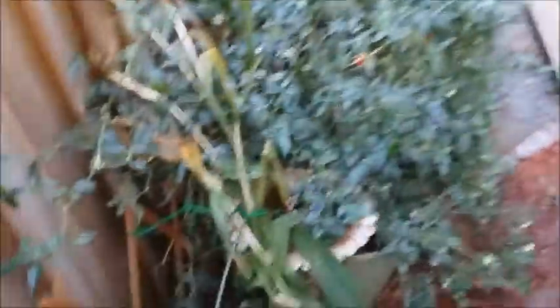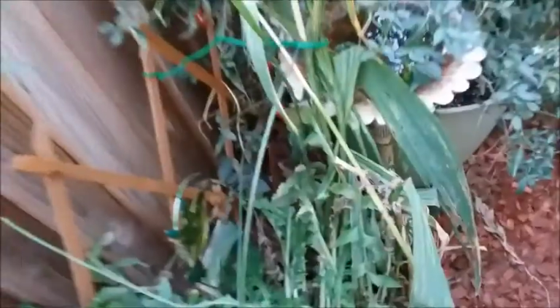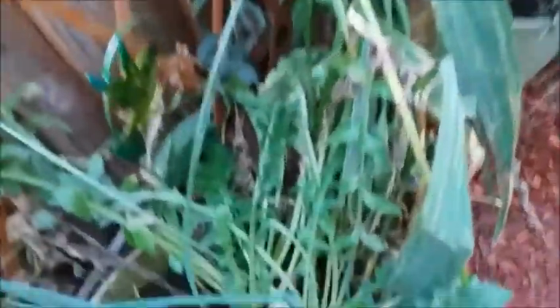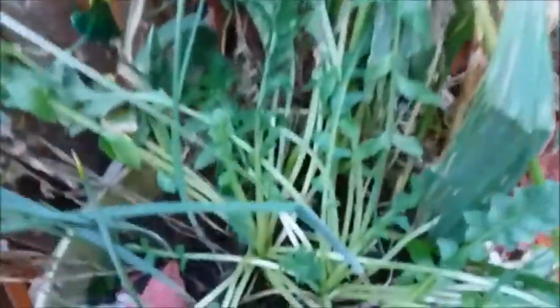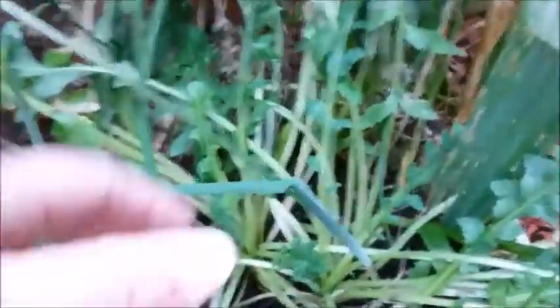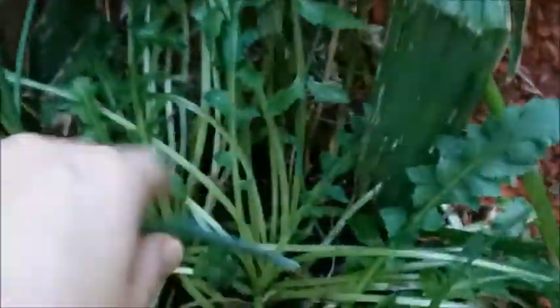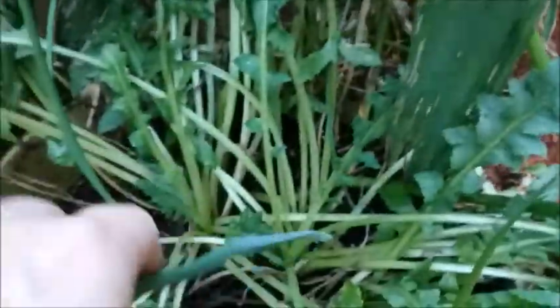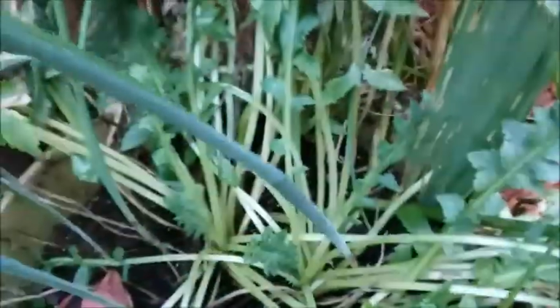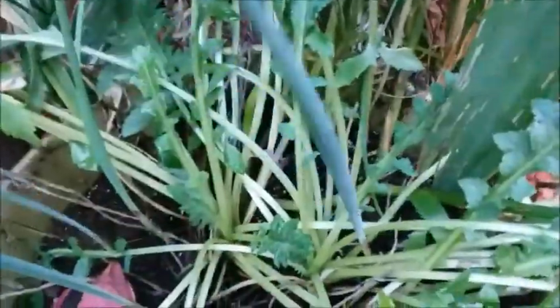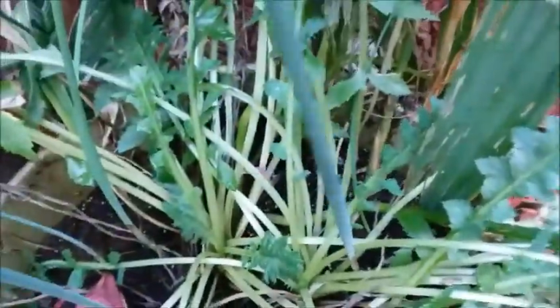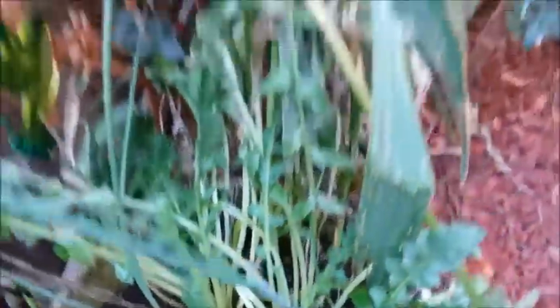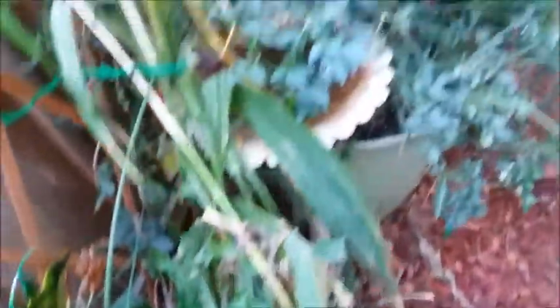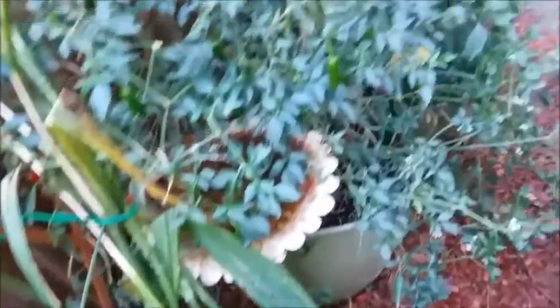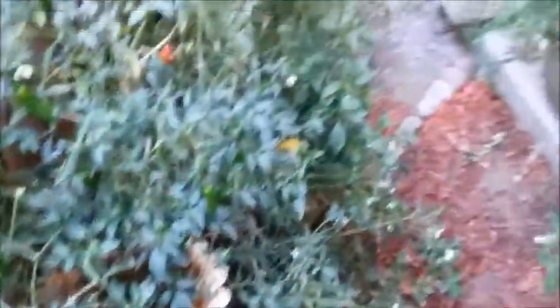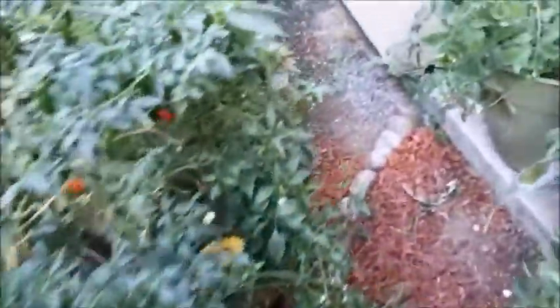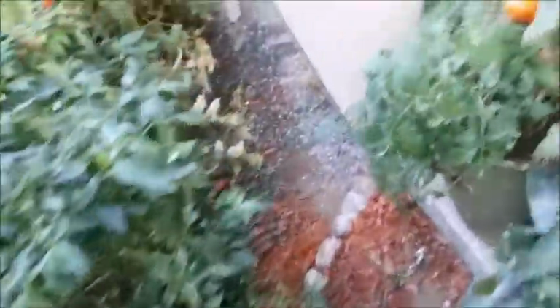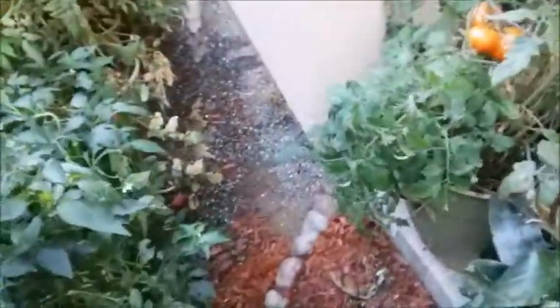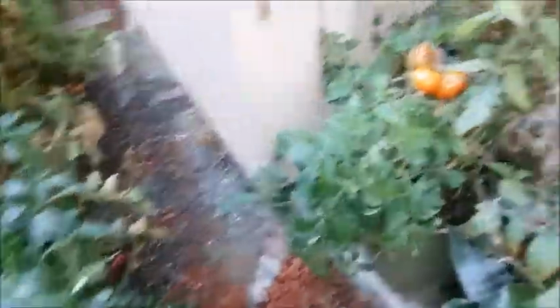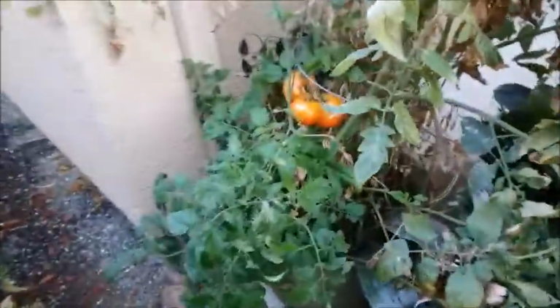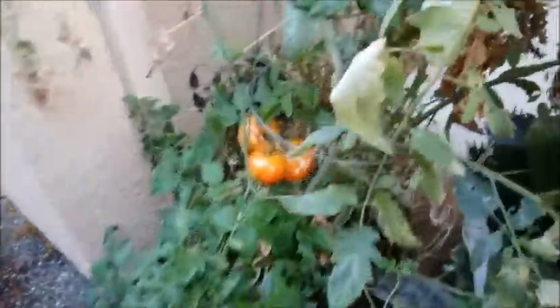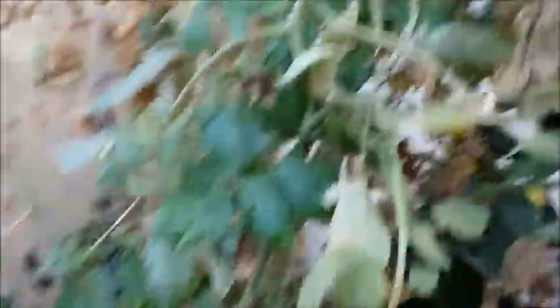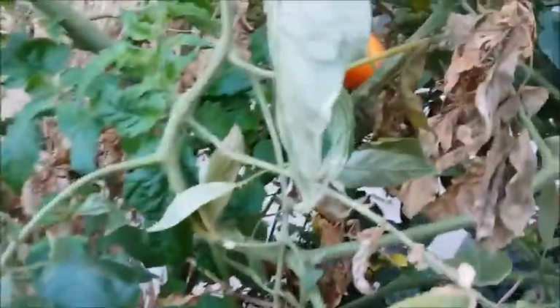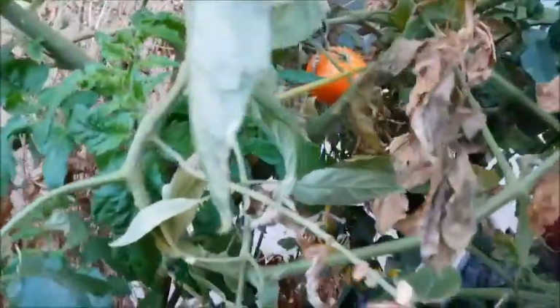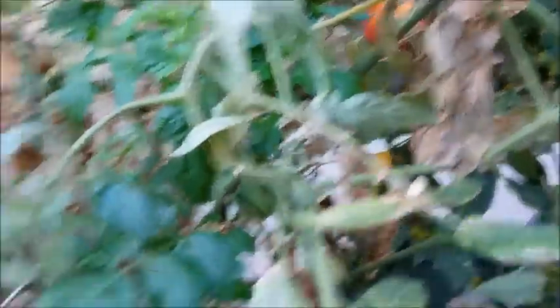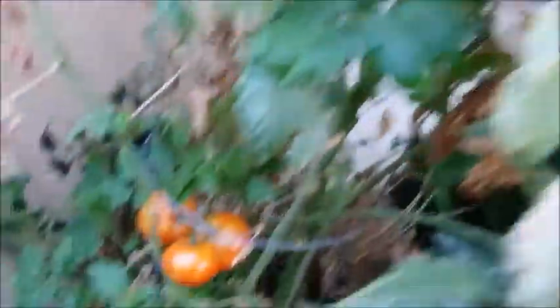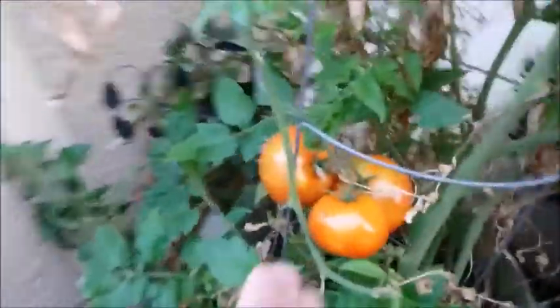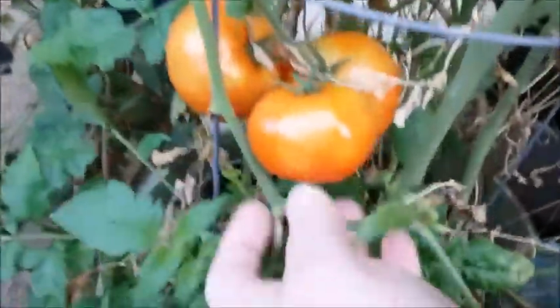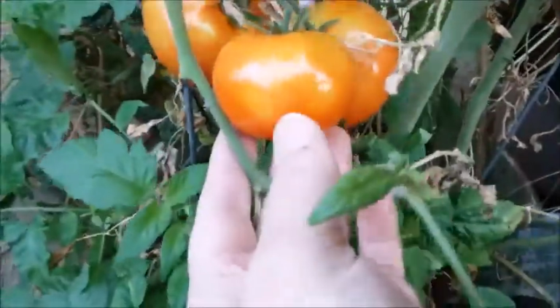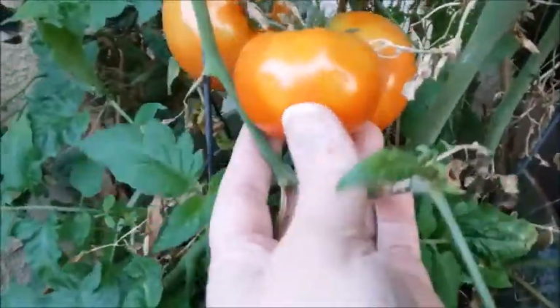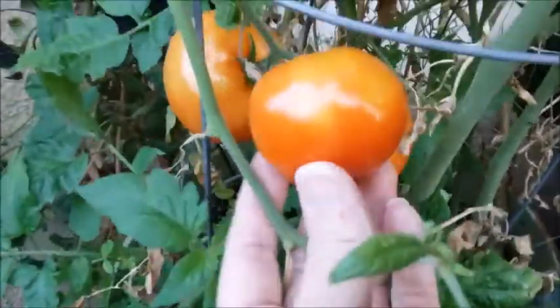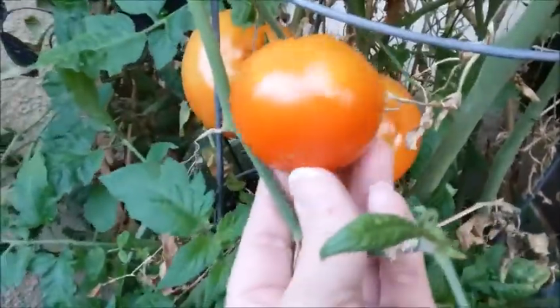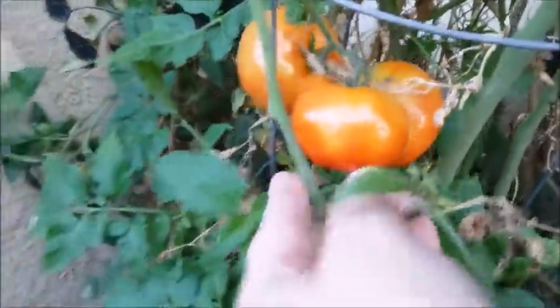Here are some more bulbs that are growing and sprouting. I still have some tomatoes. The tomatoes are still getting ripe here. I'm going to wait a few more days before picking them.